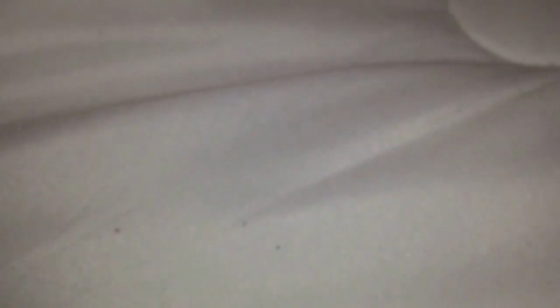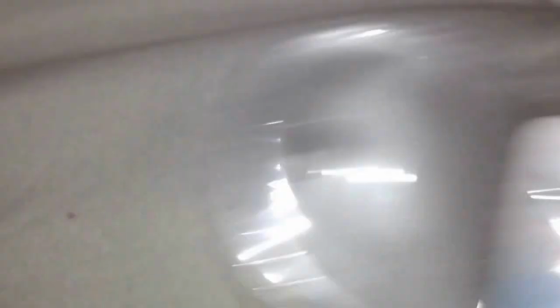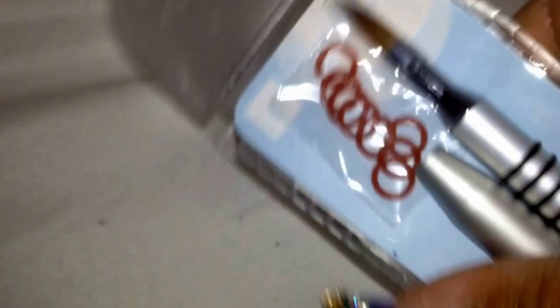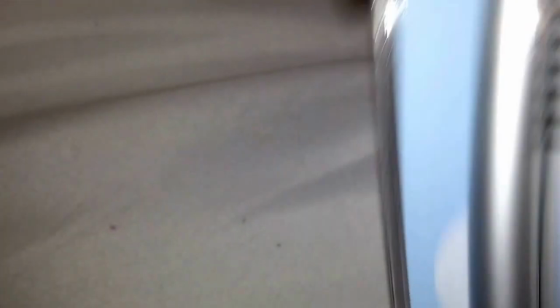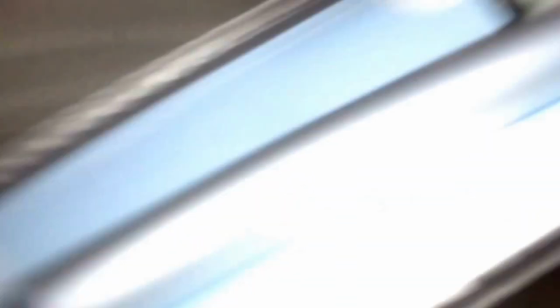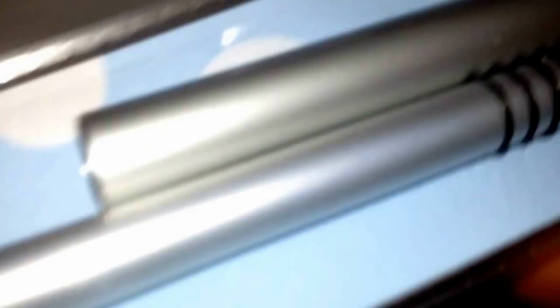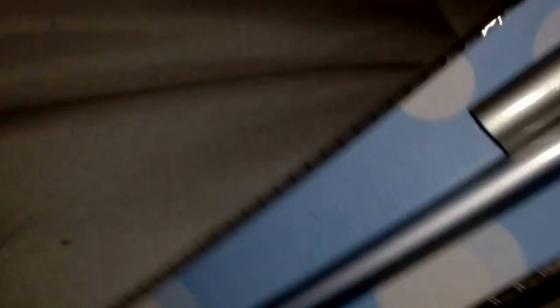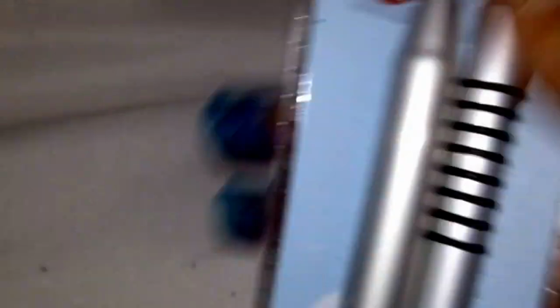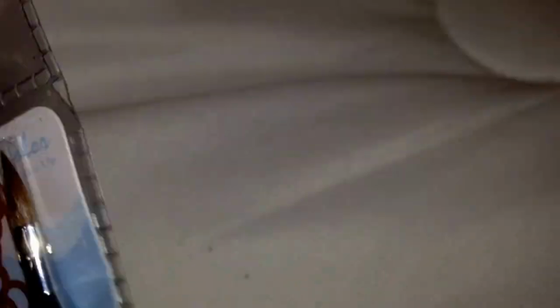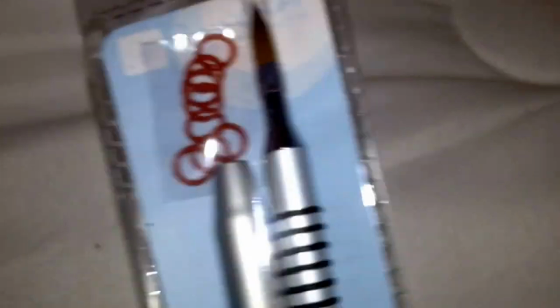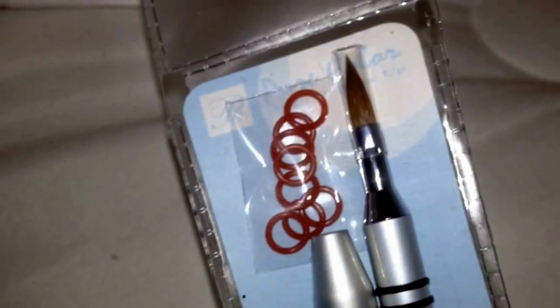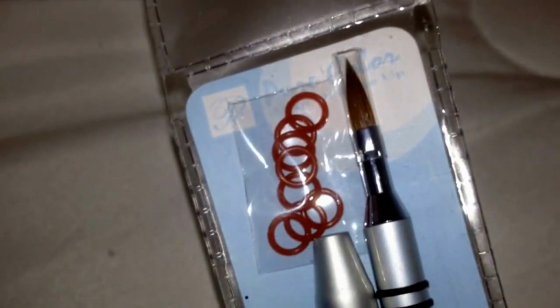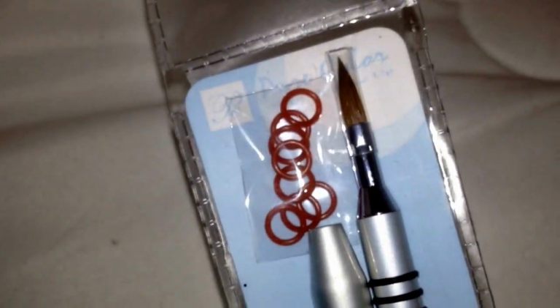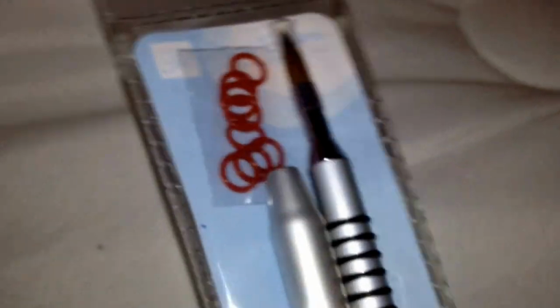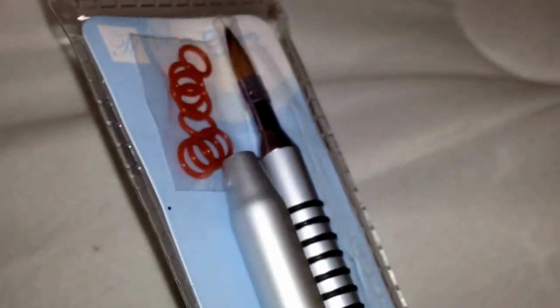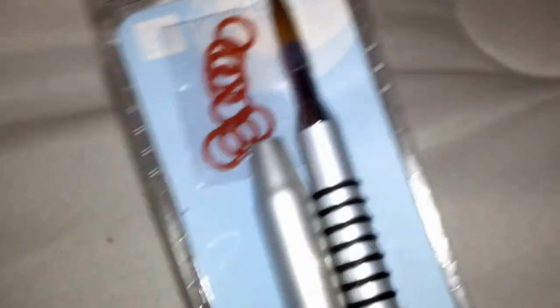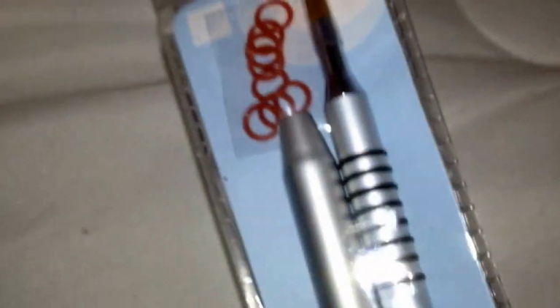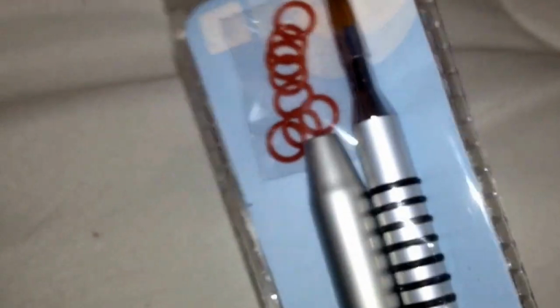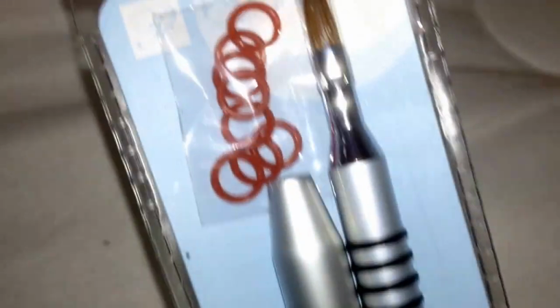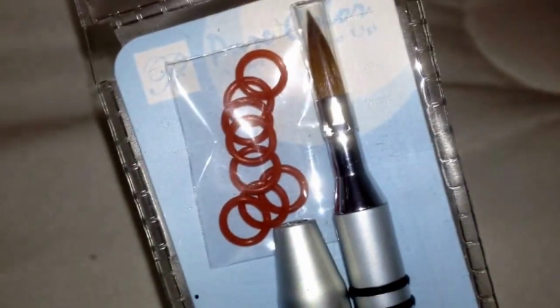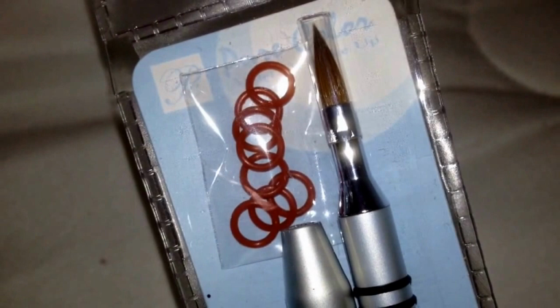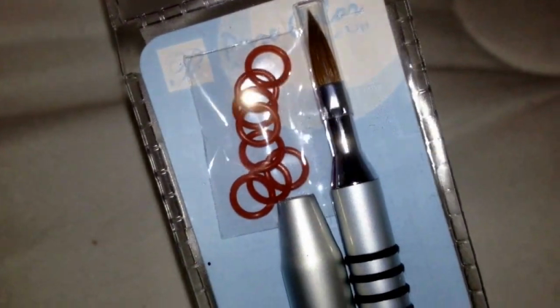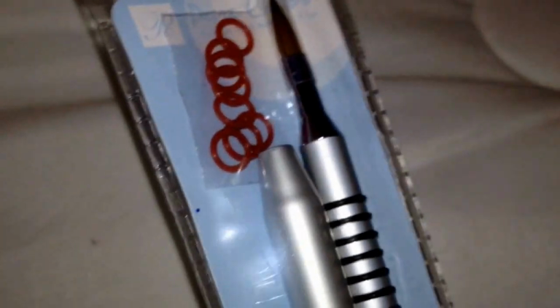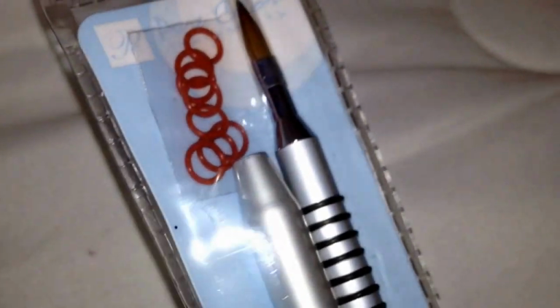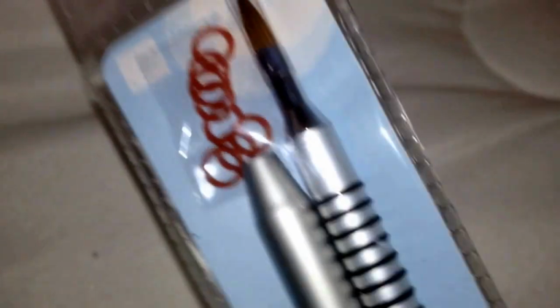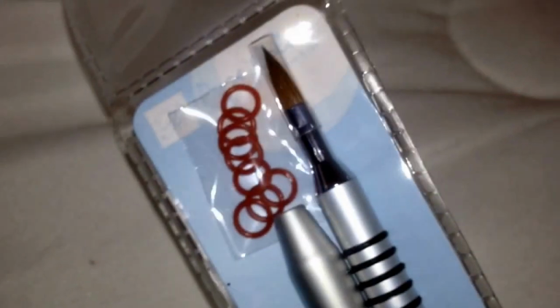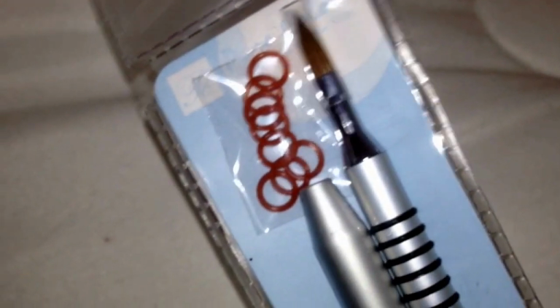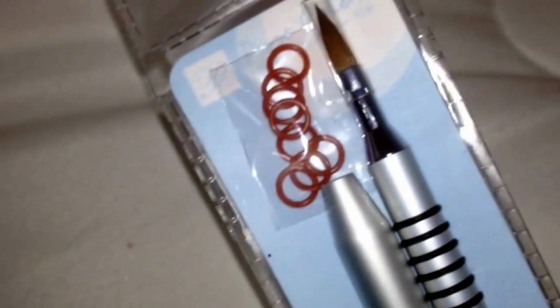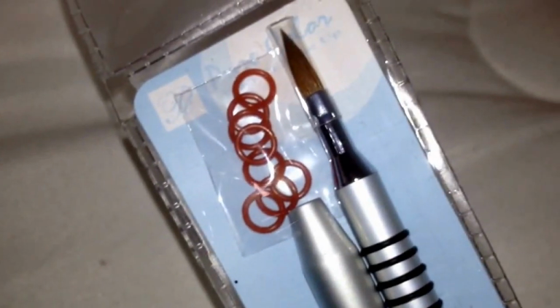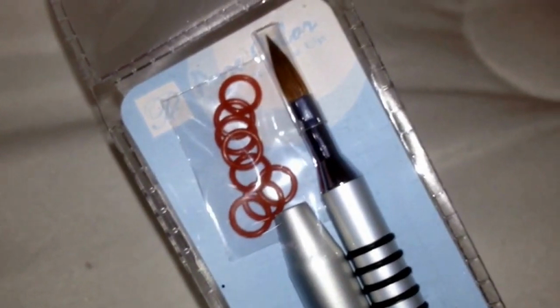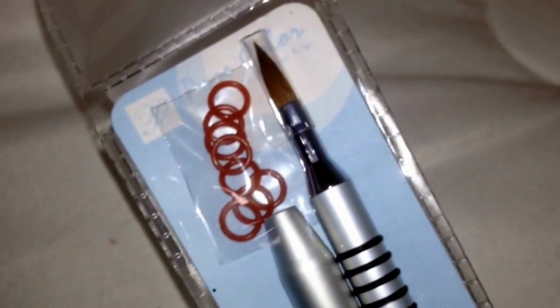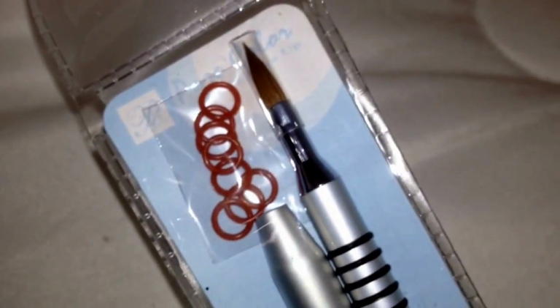Next thing that I got was a 3D brush. I already have three other different ones, so I'm going to try this one to see which one I like the best. This is a 3D rounded one.